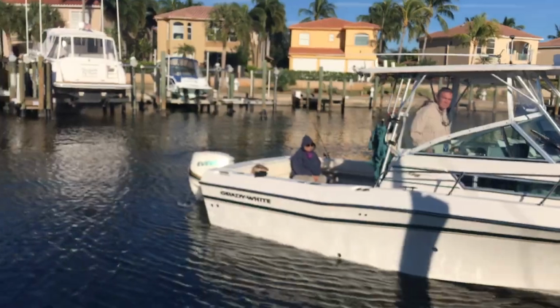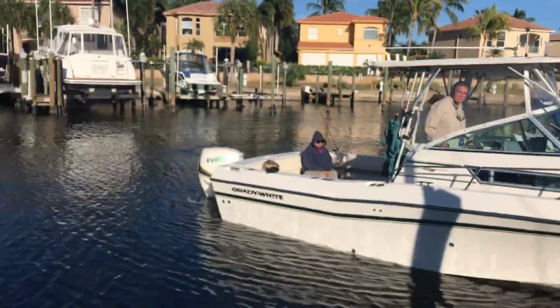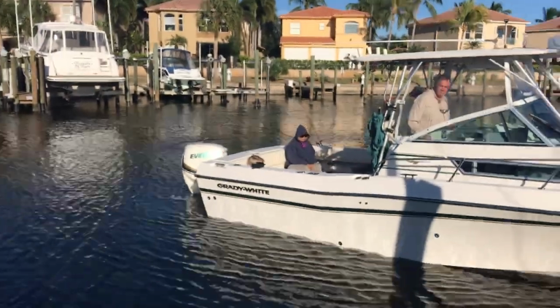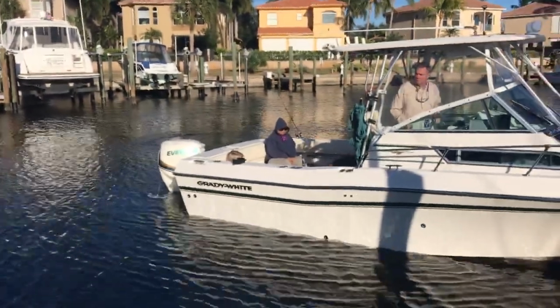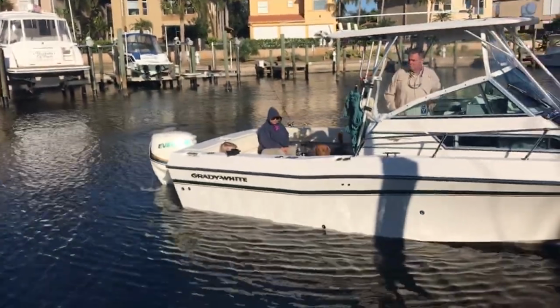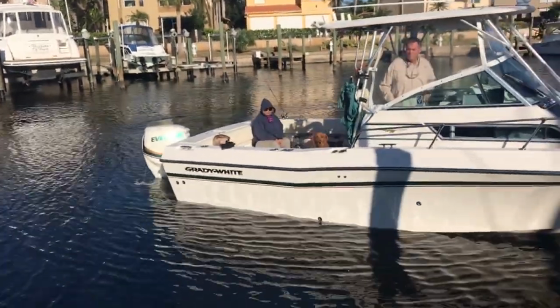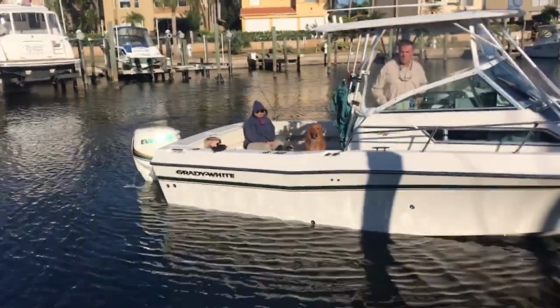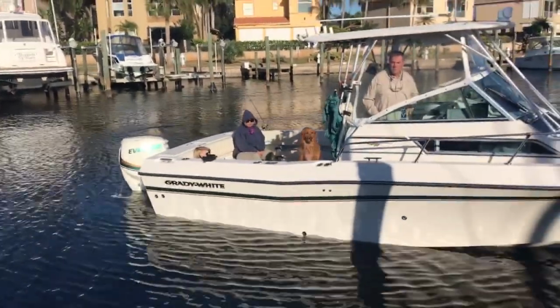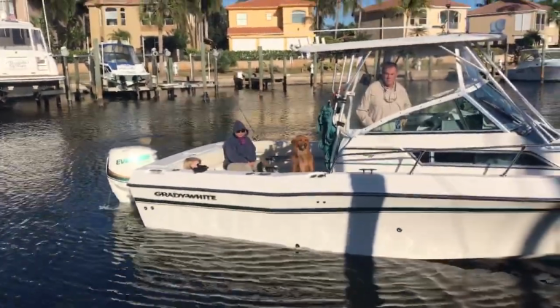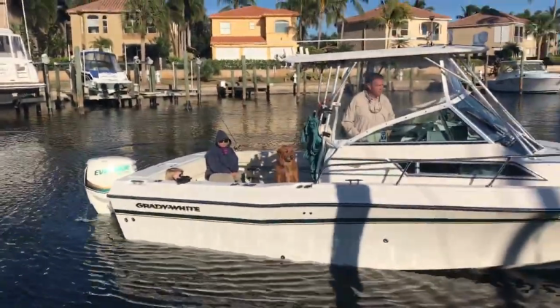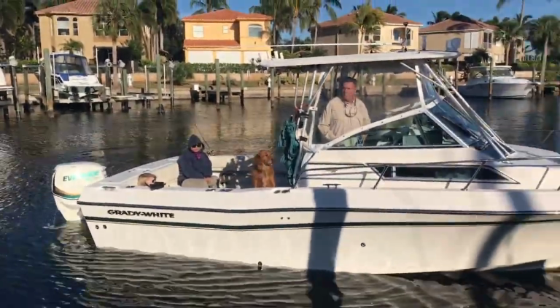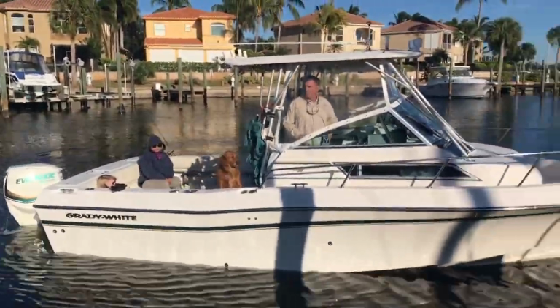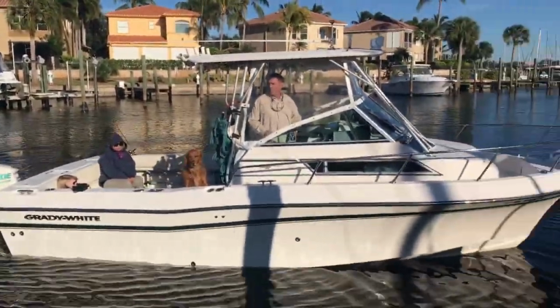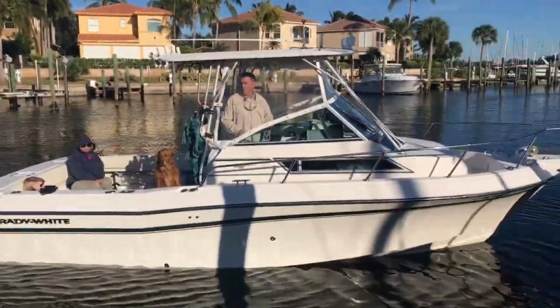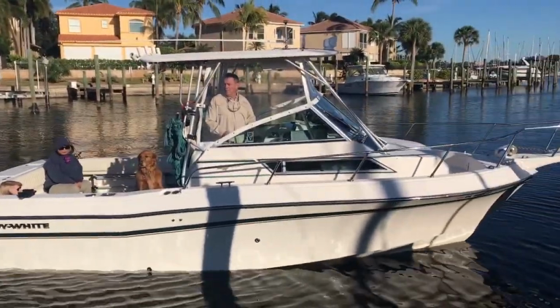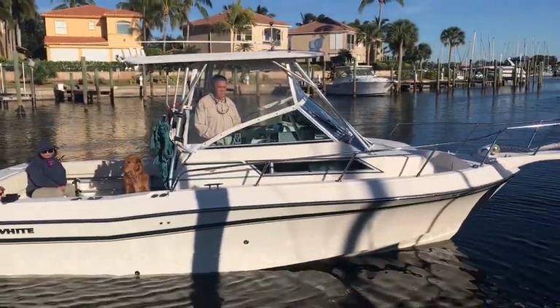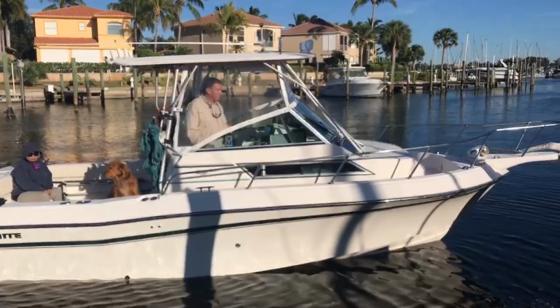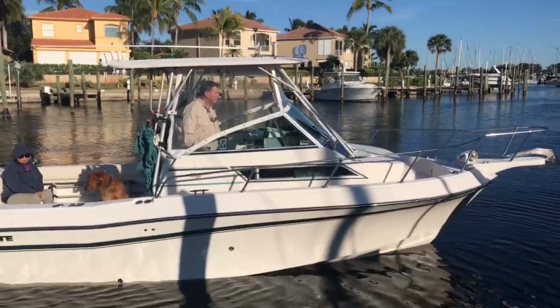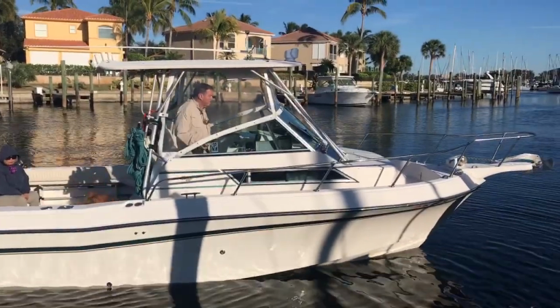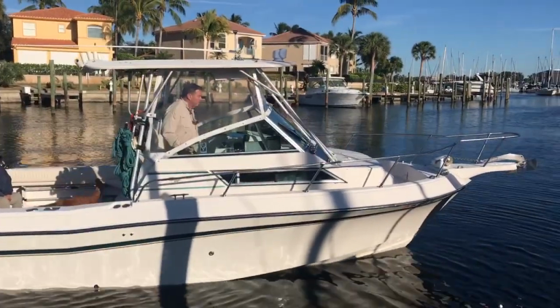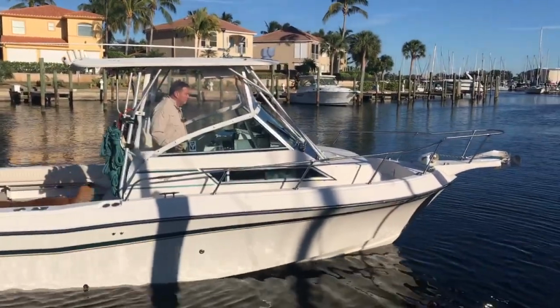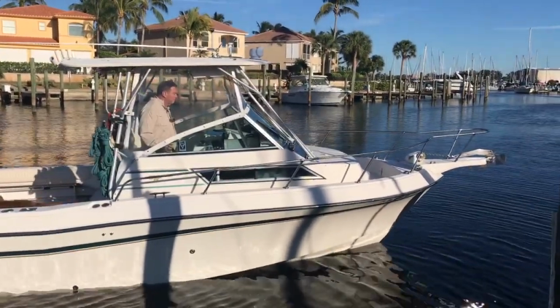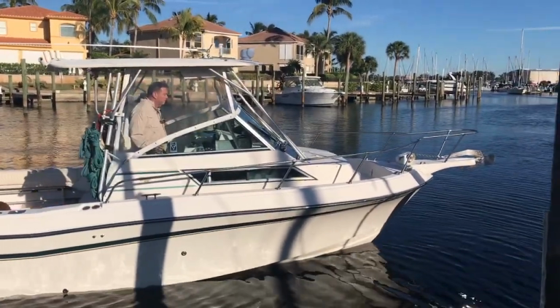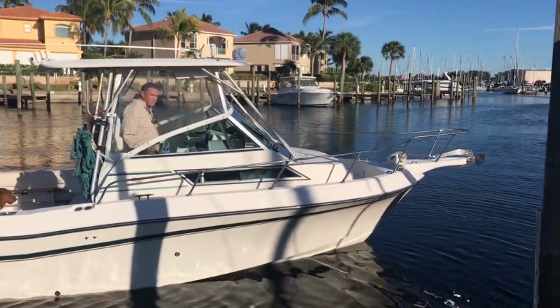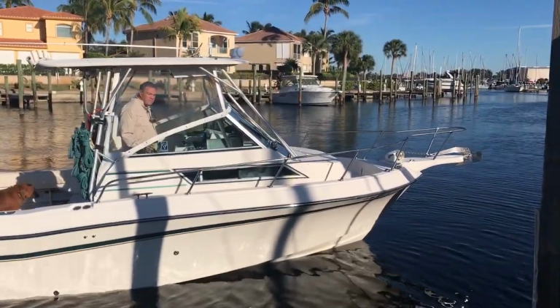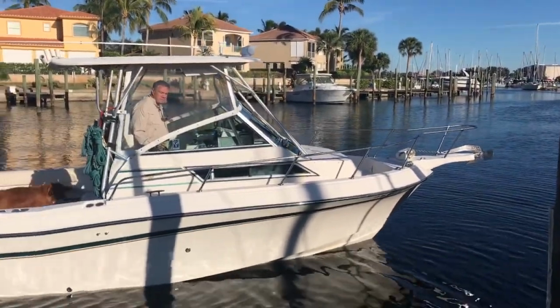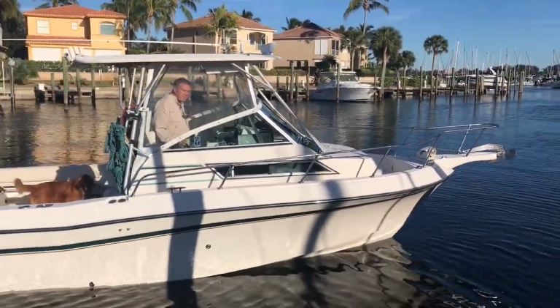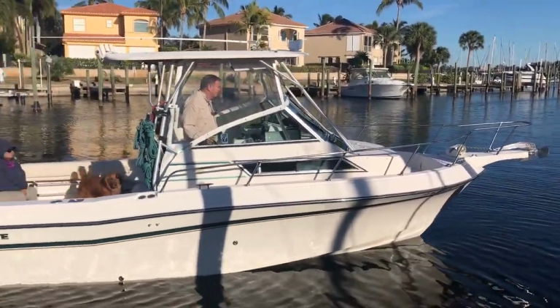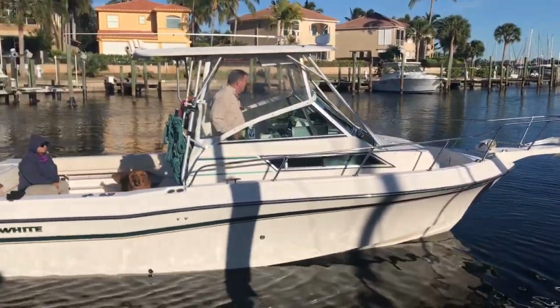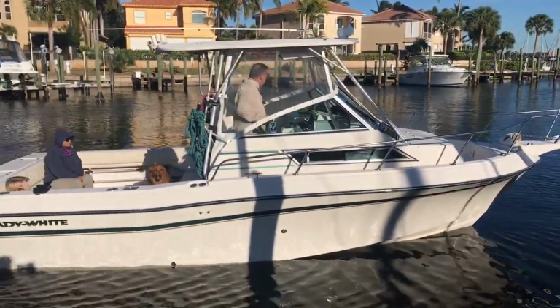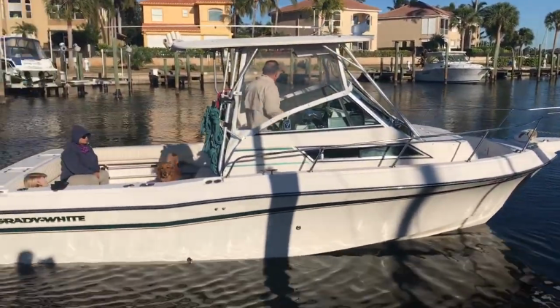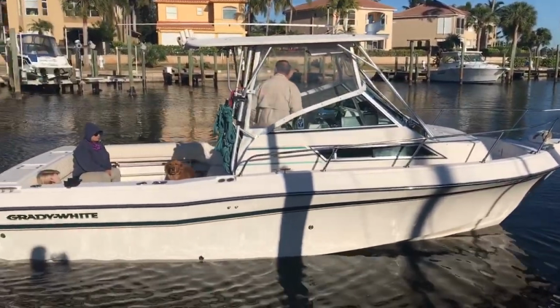Hey, good afternoon everyone. The boat we're going to be showing you today is a 23 Grady Gulfstream. Absolutely beautiful.